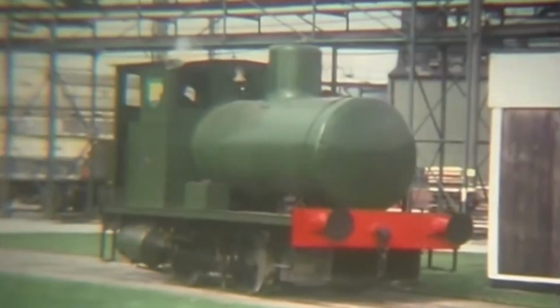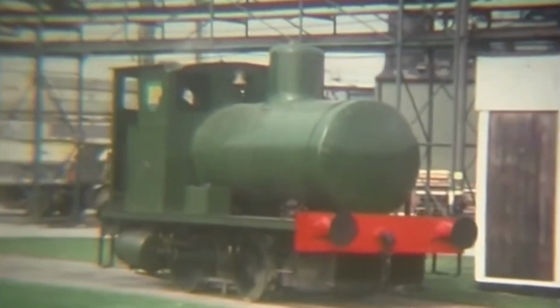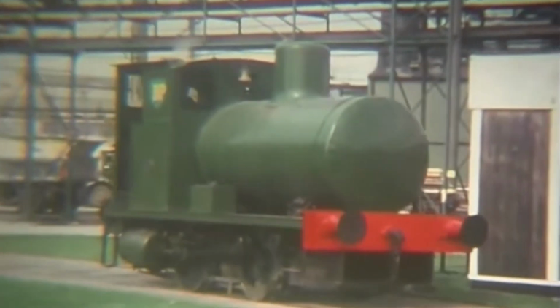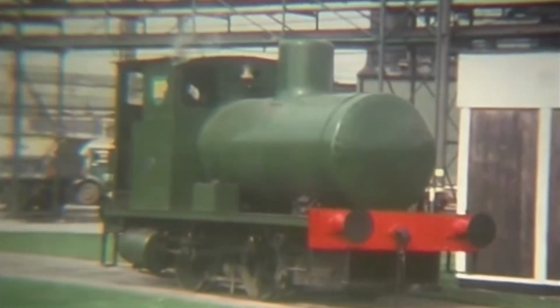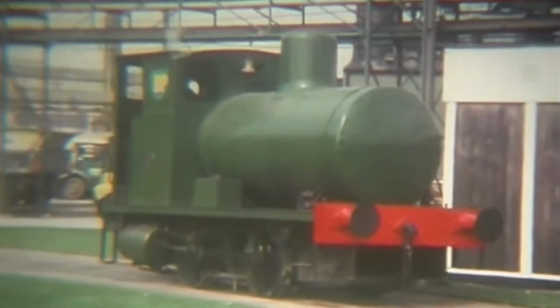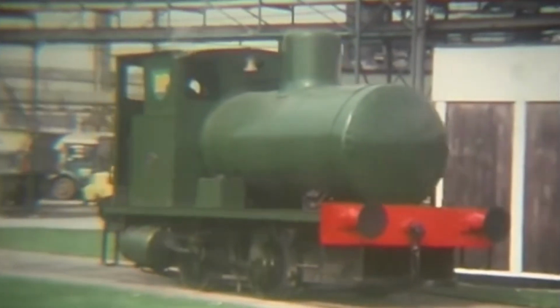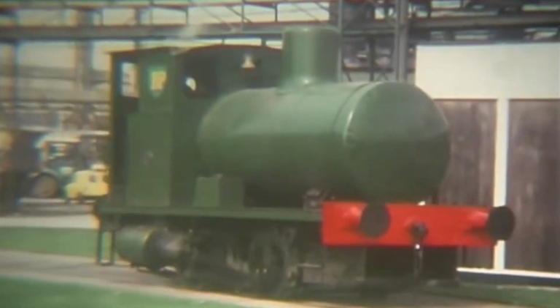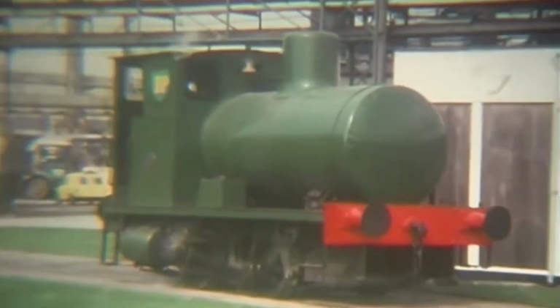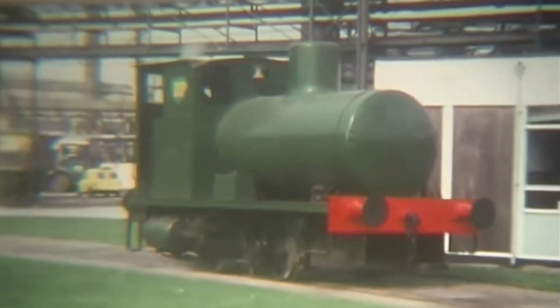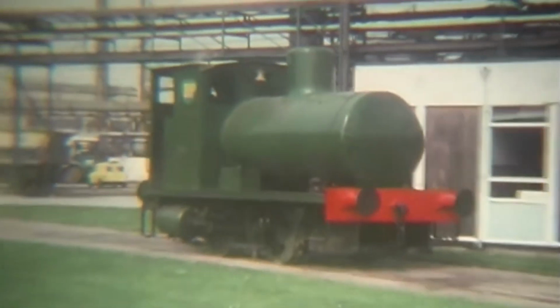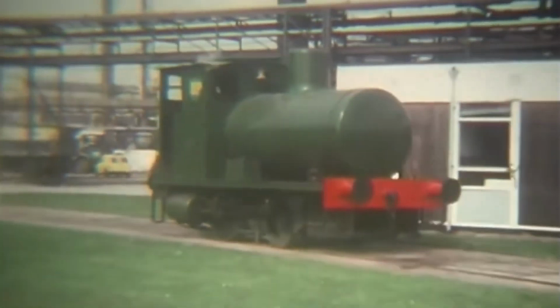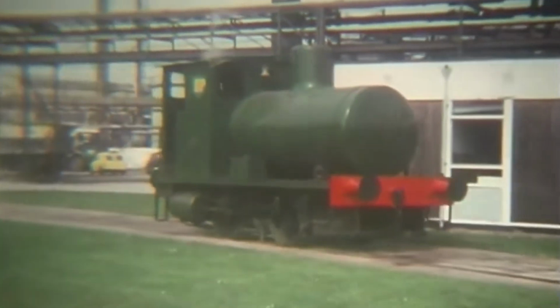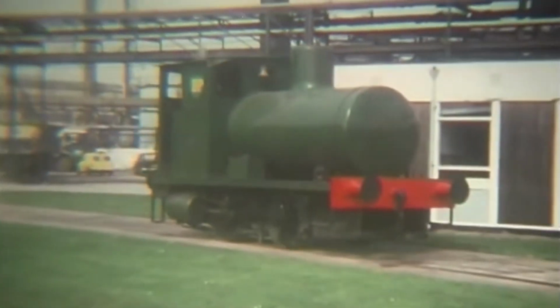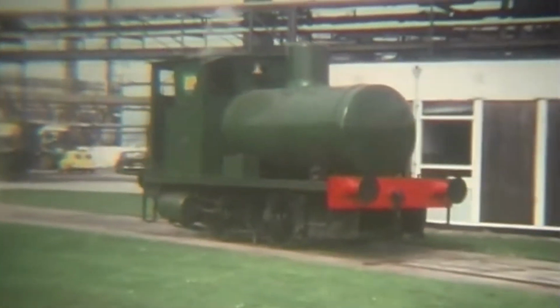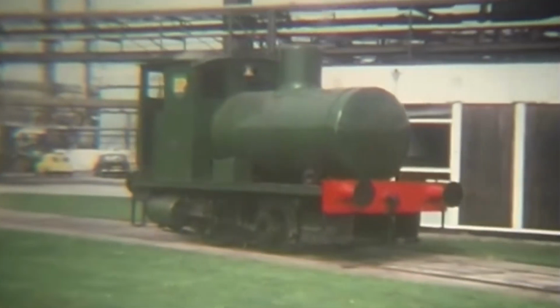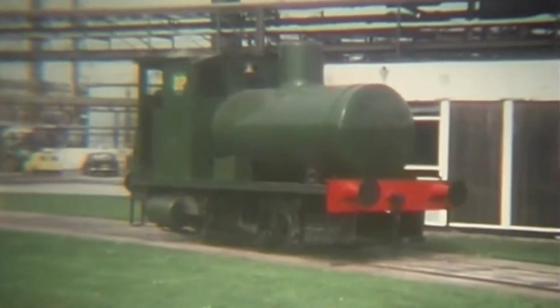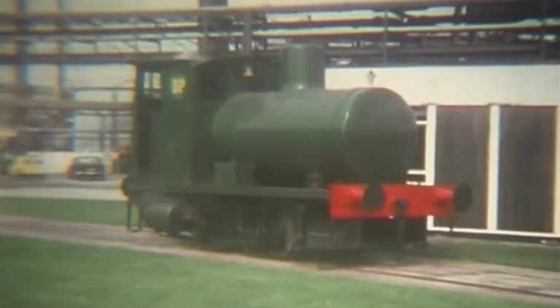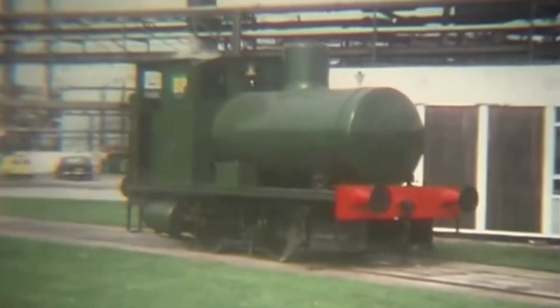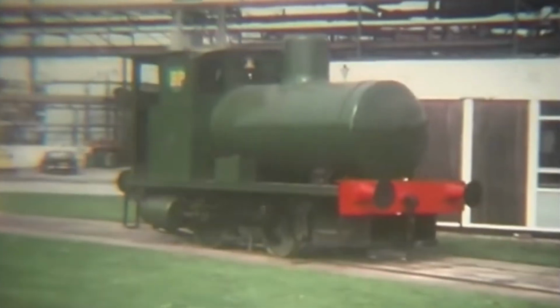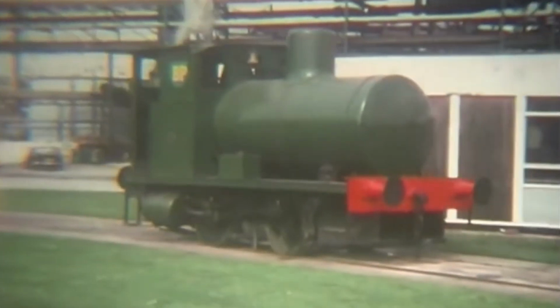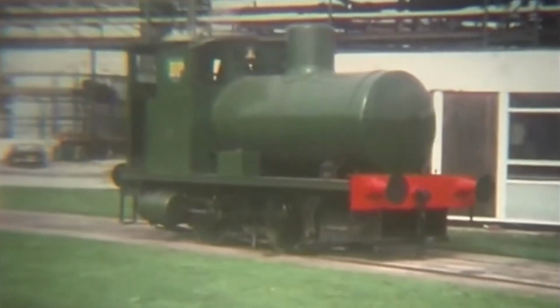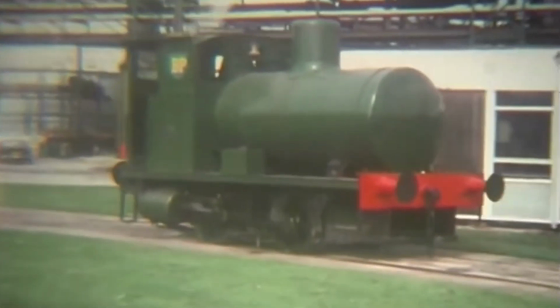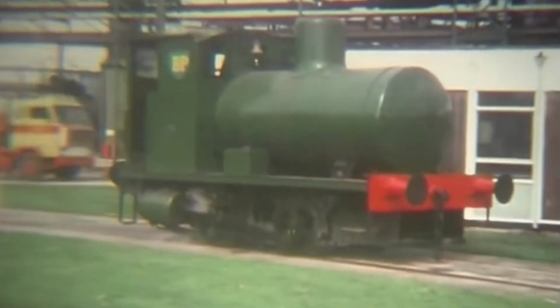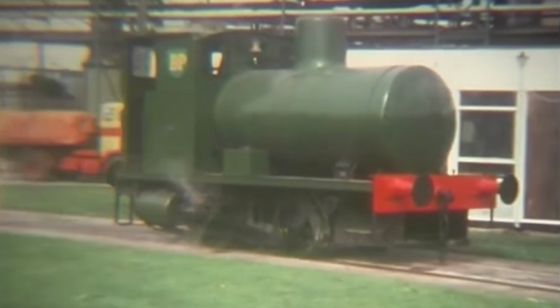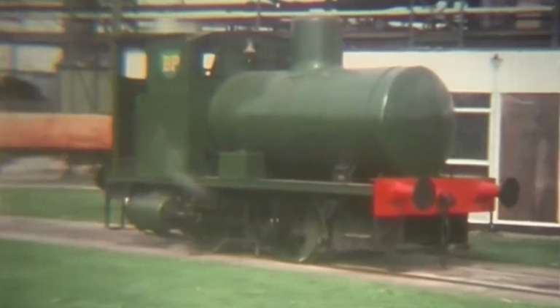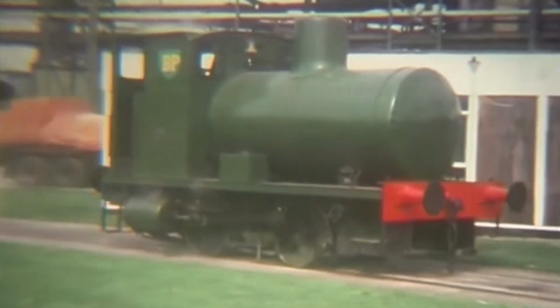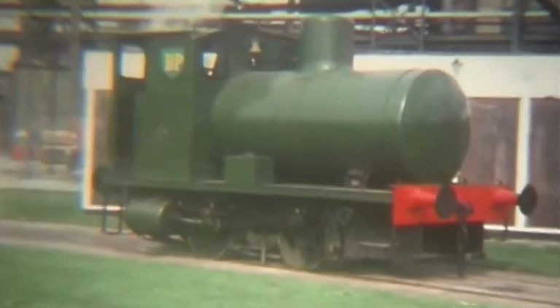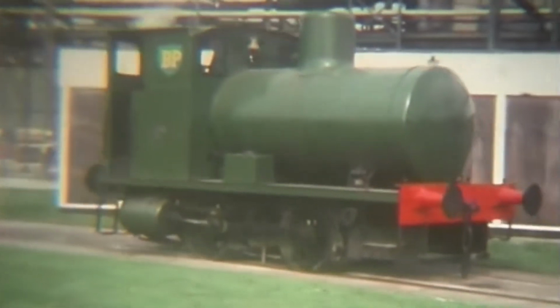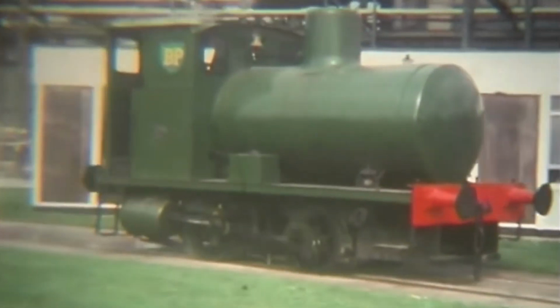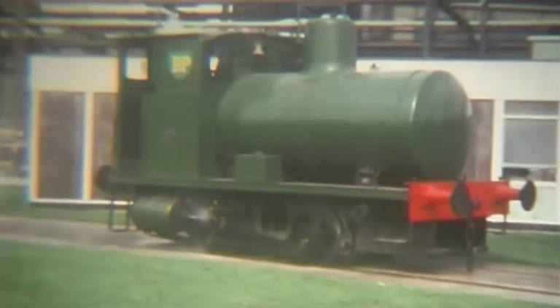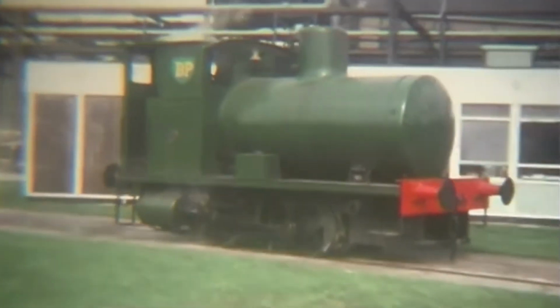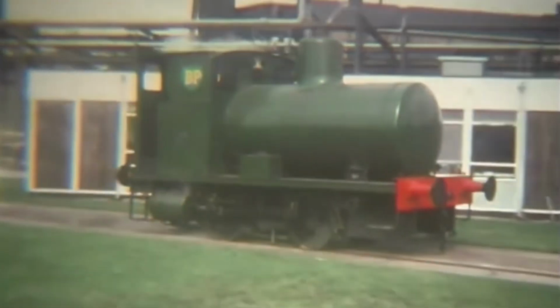Not all were military machines. In July 1917, two were delivered to British dyers in Huddersfield, the first non-military customers for the design.